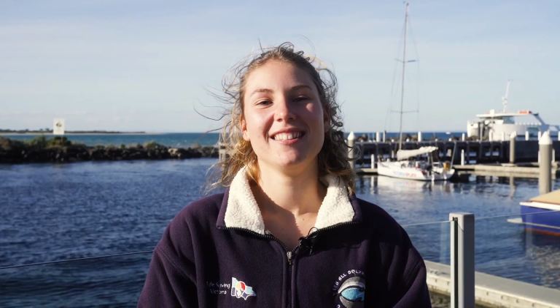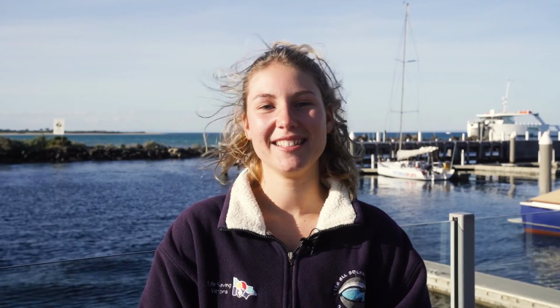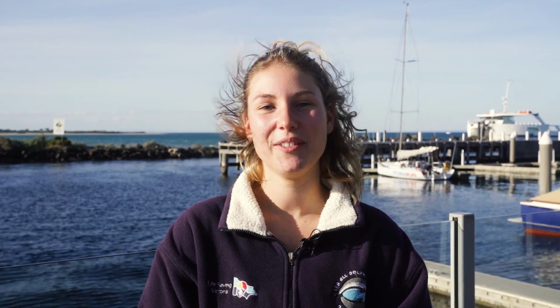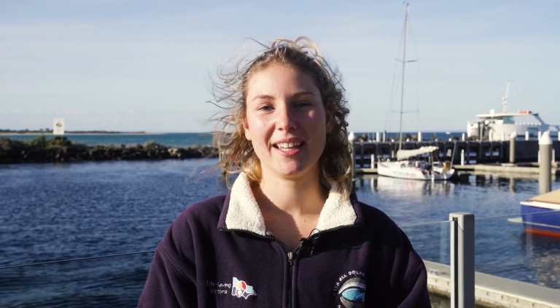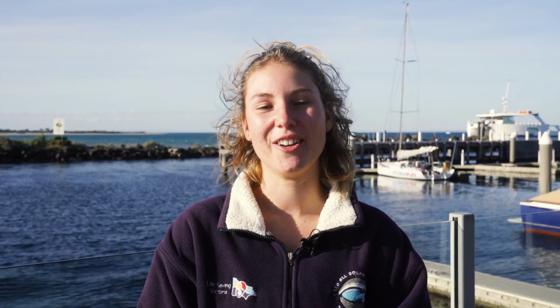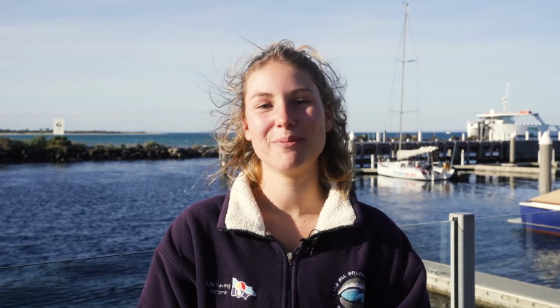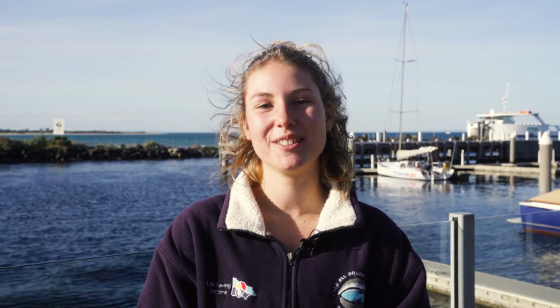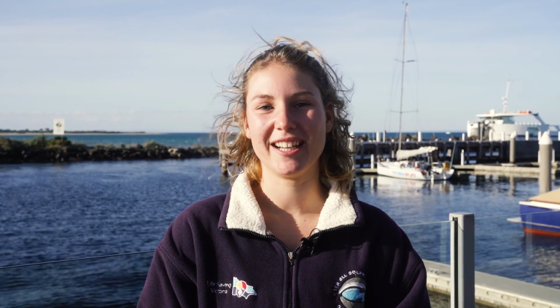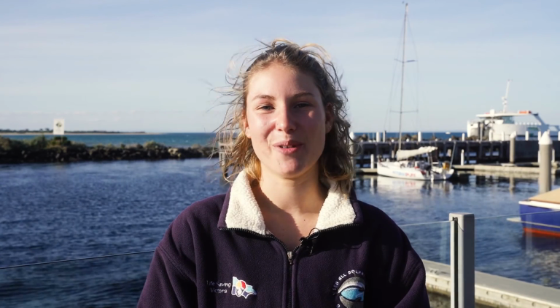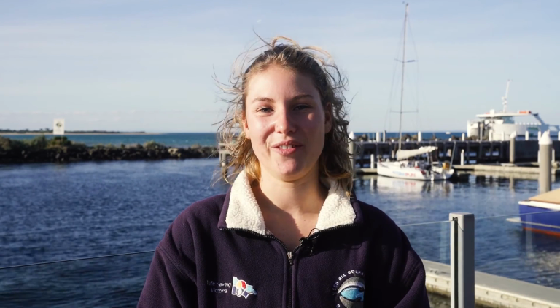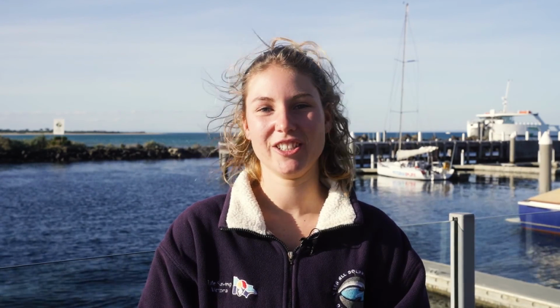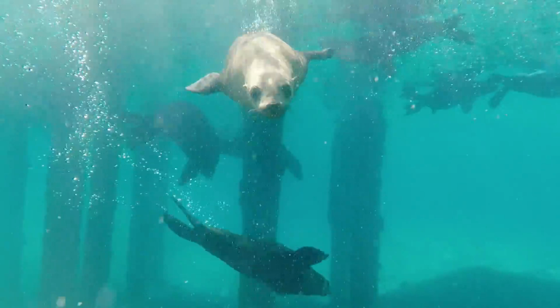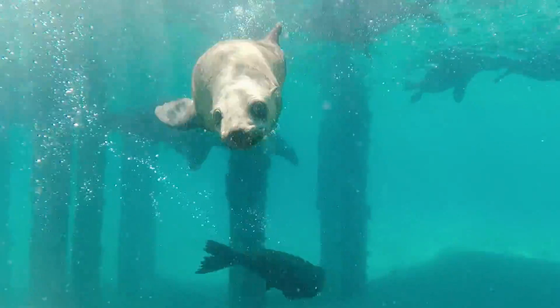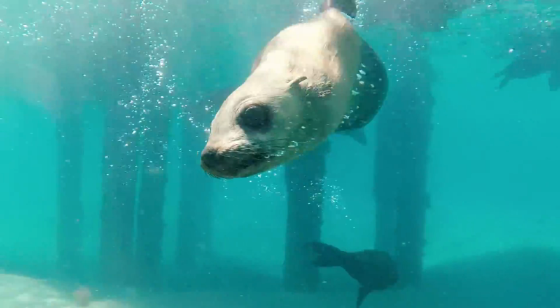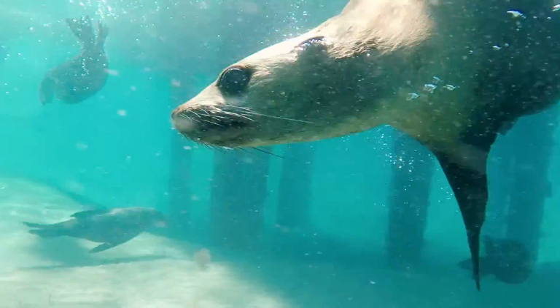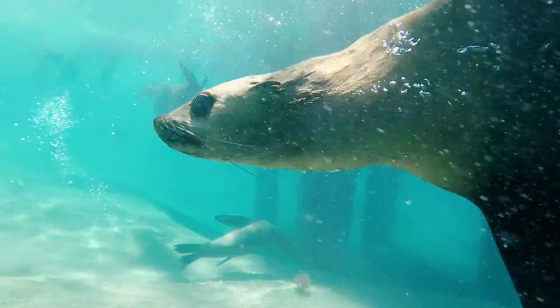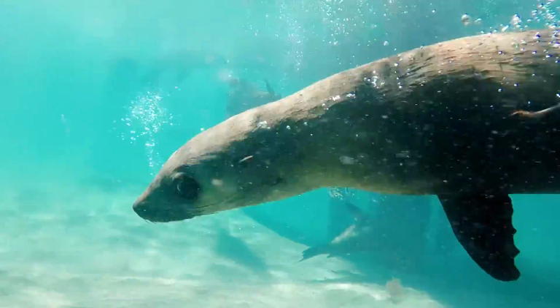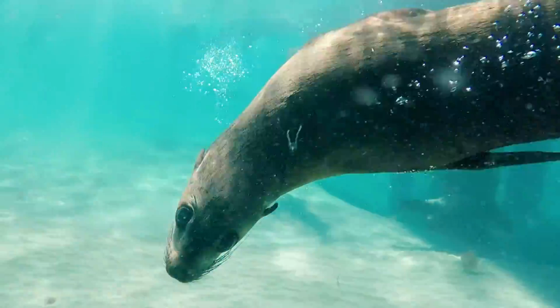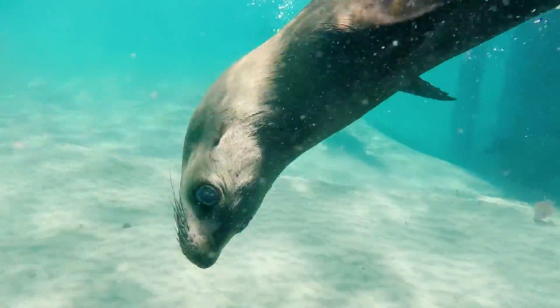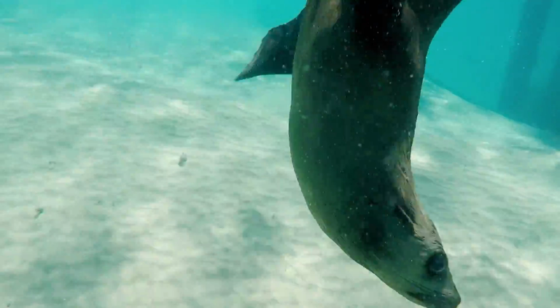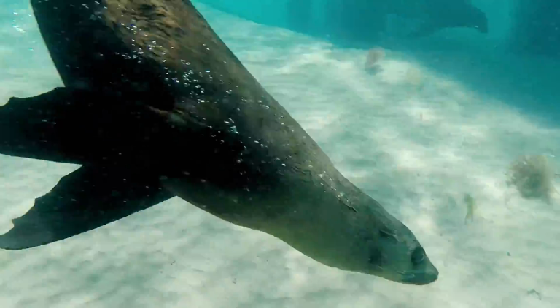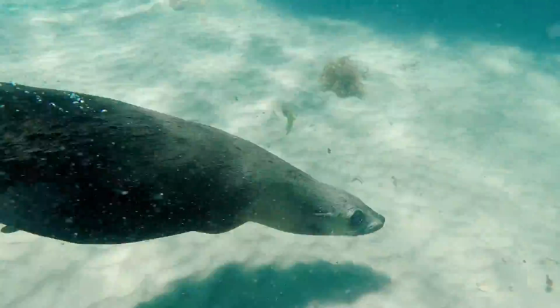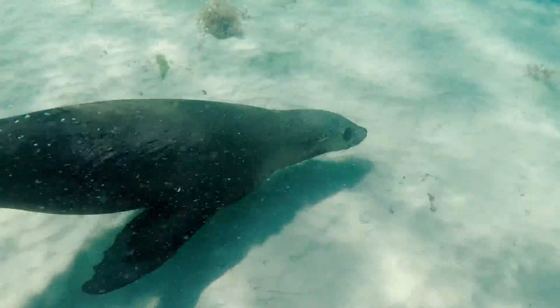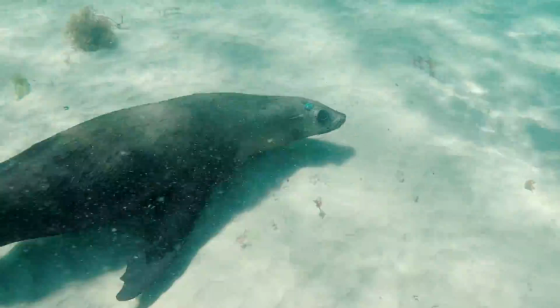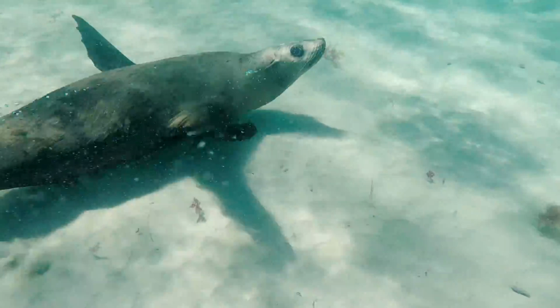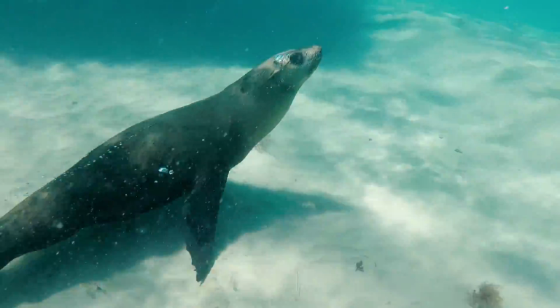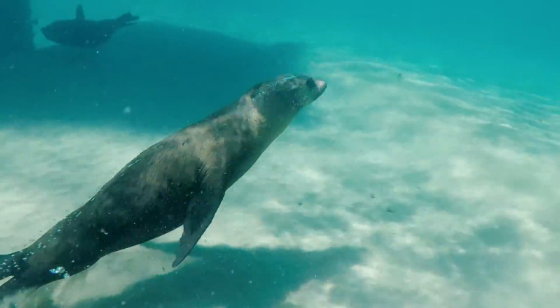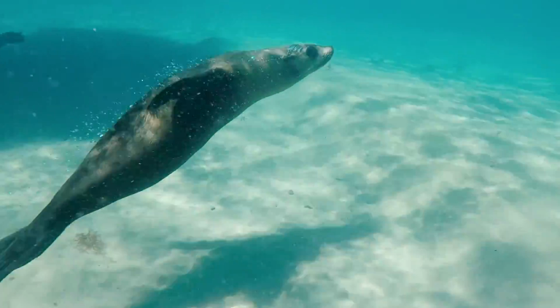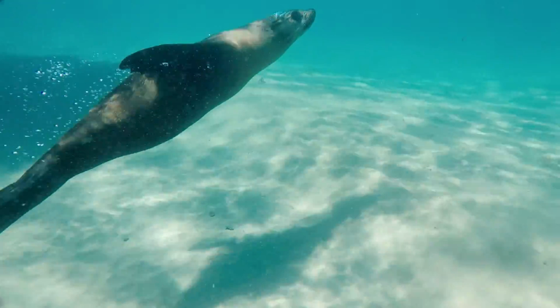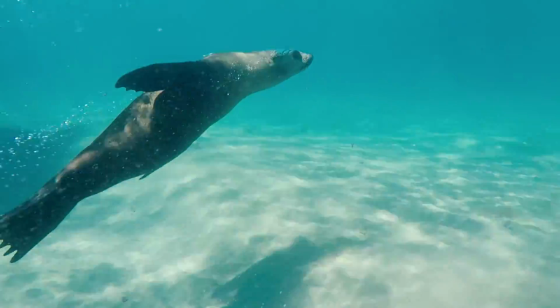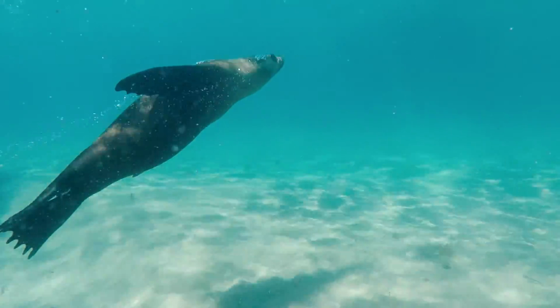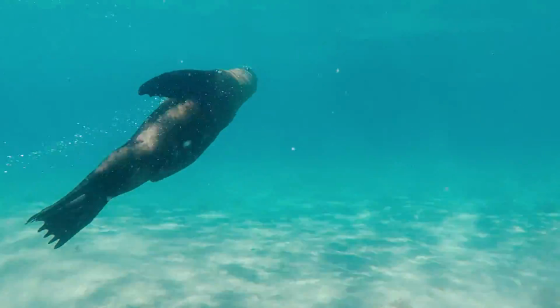These seals feed mainly on octopus, squid and bony fish. However, they cannot digest the bones, so the bones will remain in their body until everything else has been digested. Then they vomit them out.